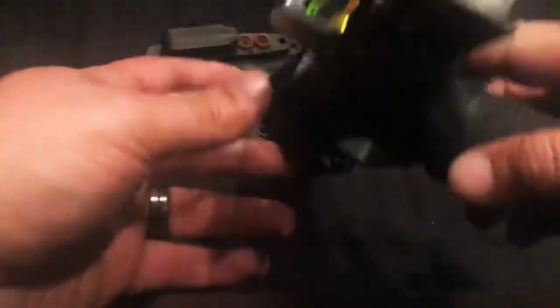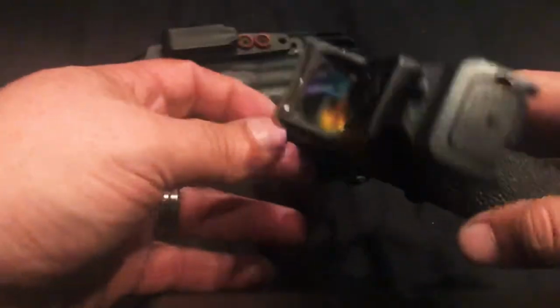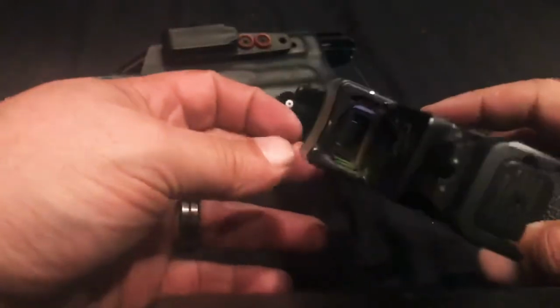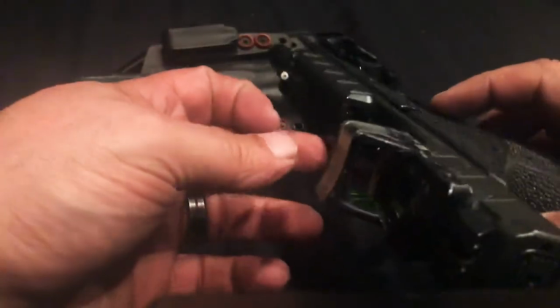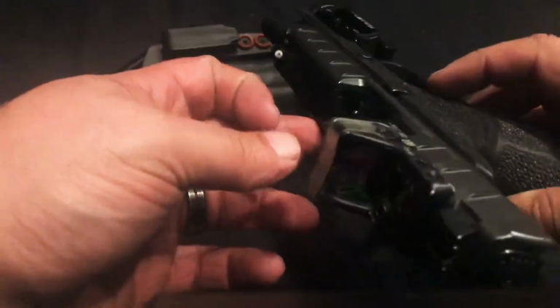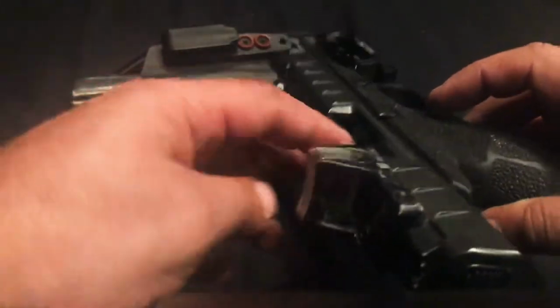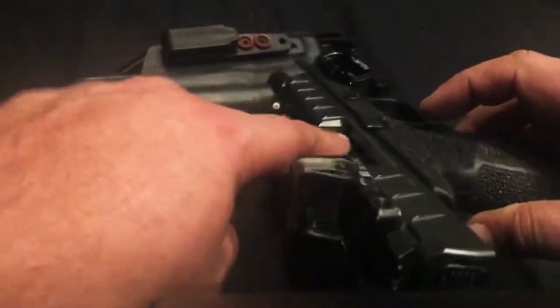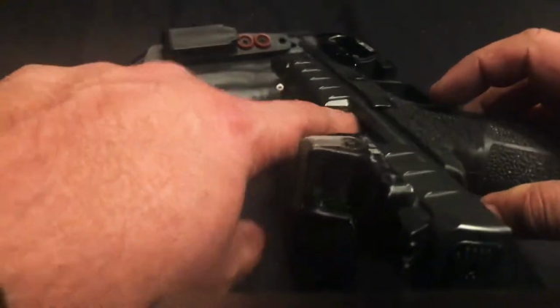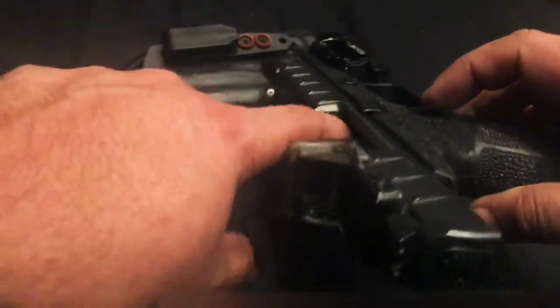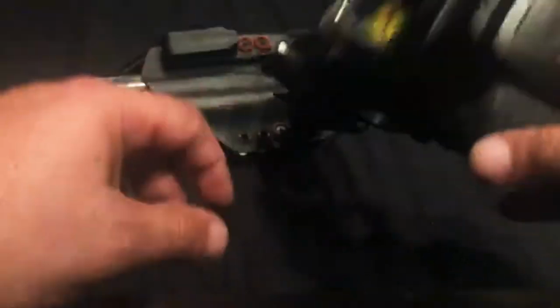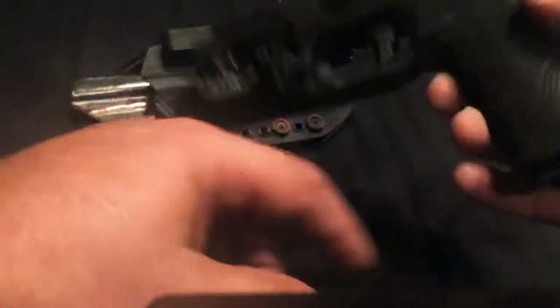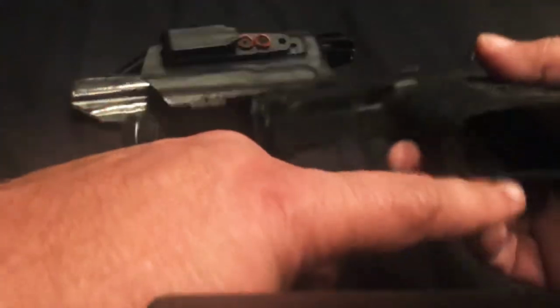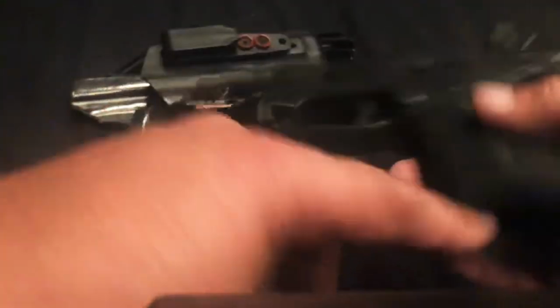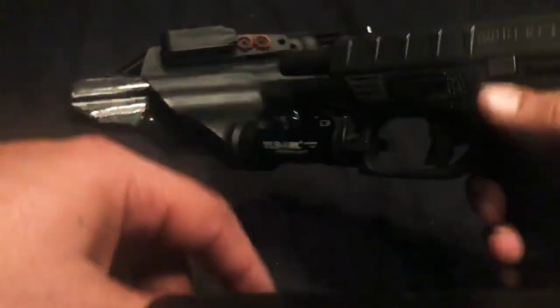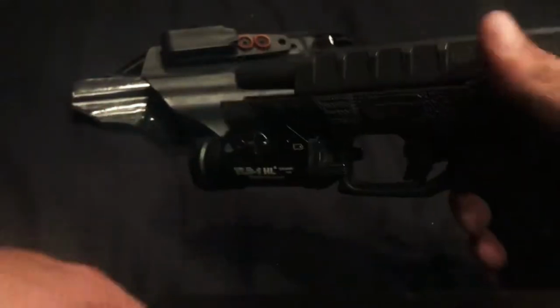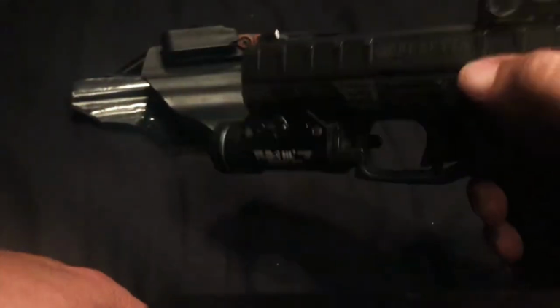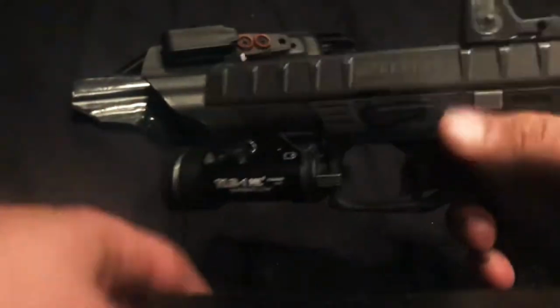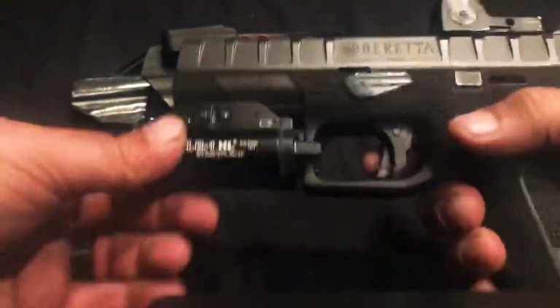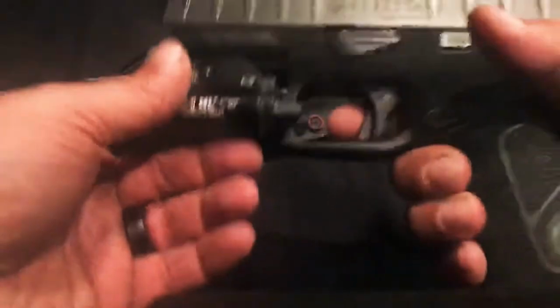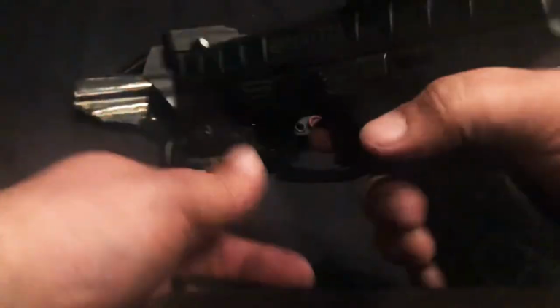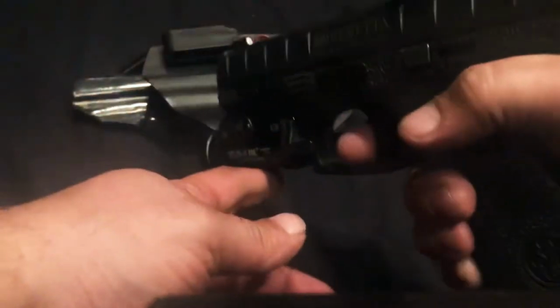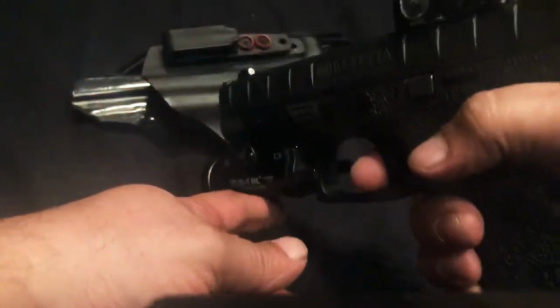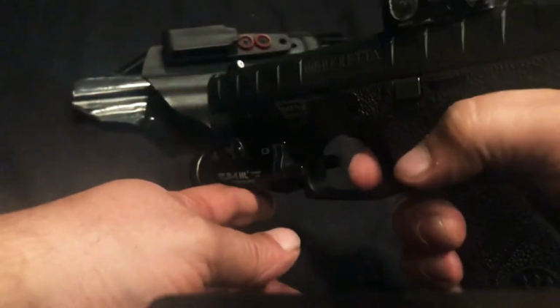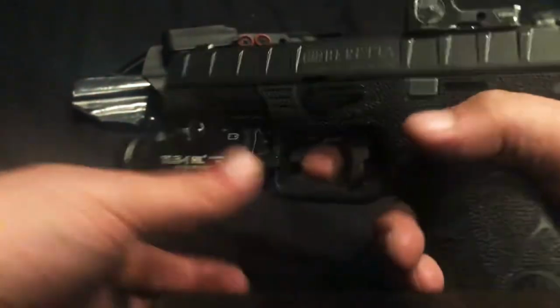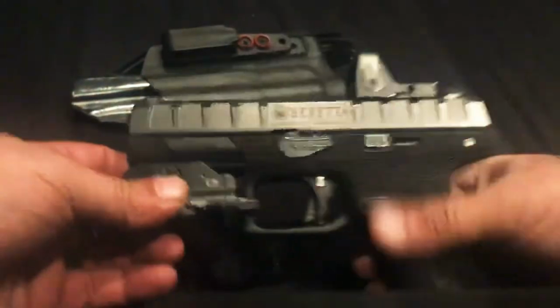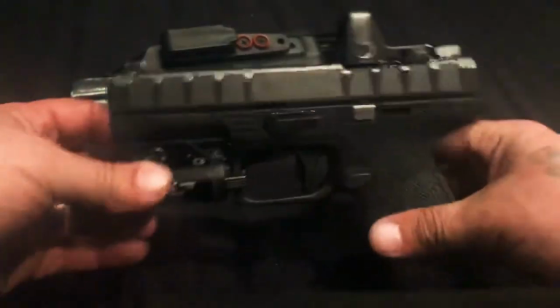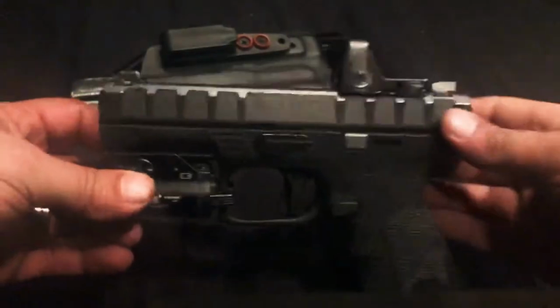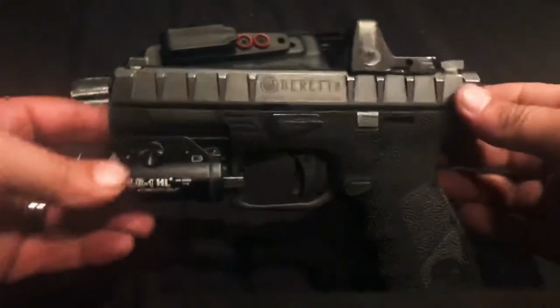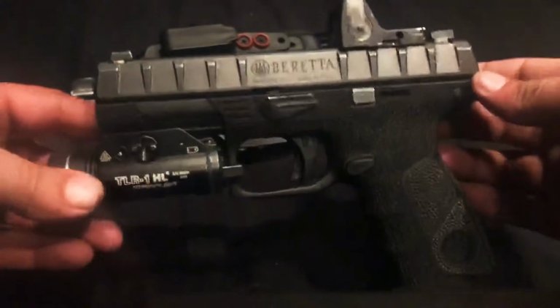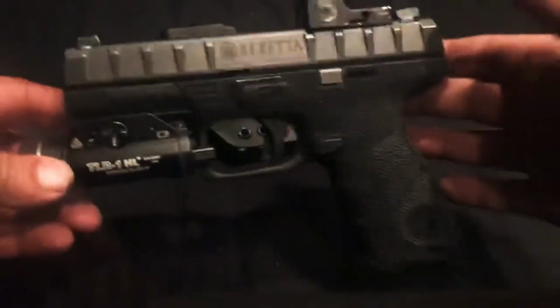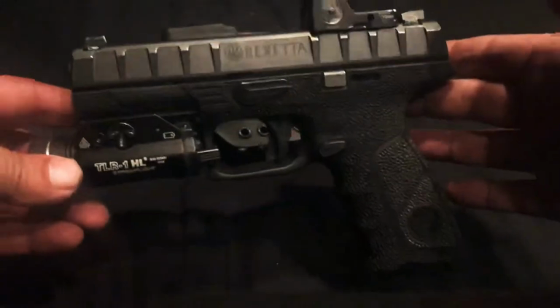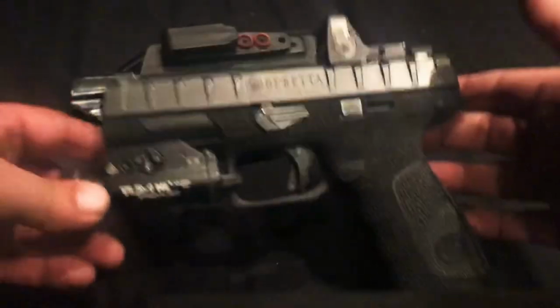In case anything — clear chamber, no magazine, drop the slide. Clear direction, clear. So yeah, the APX Beretta, guys.